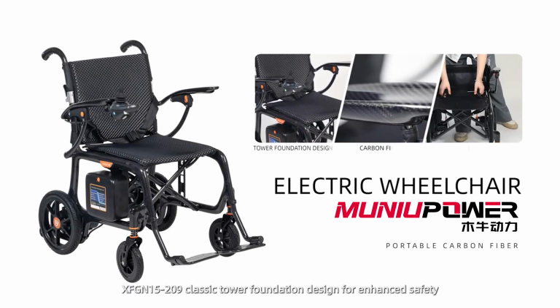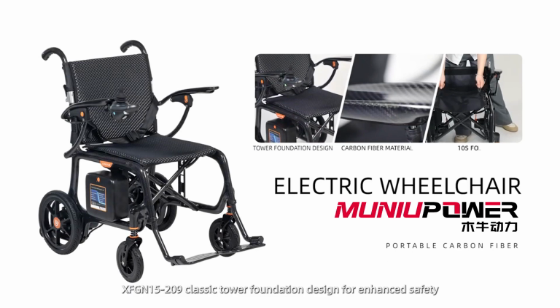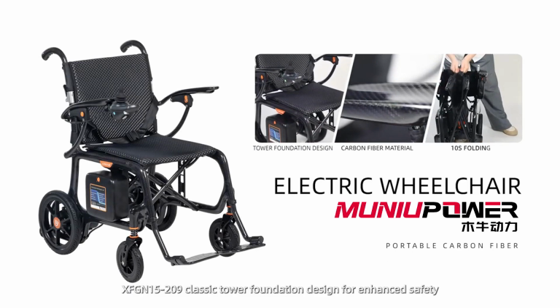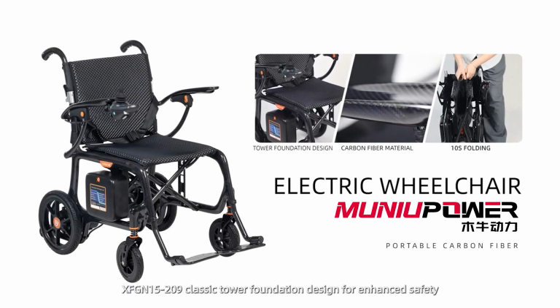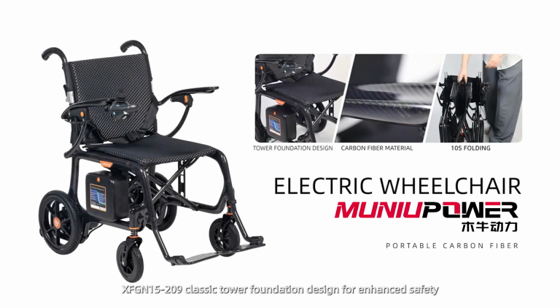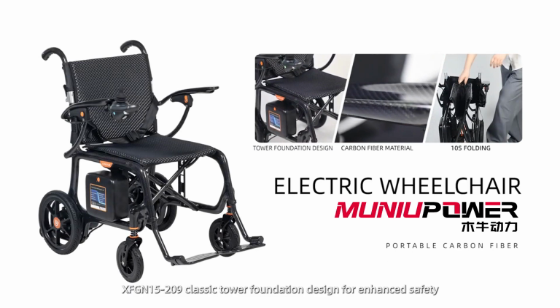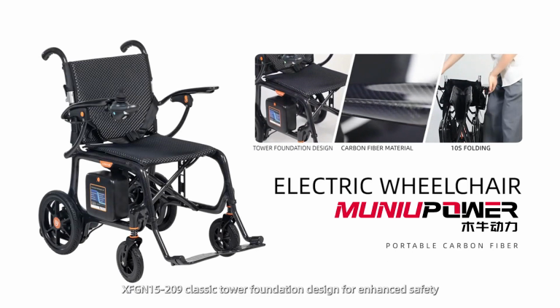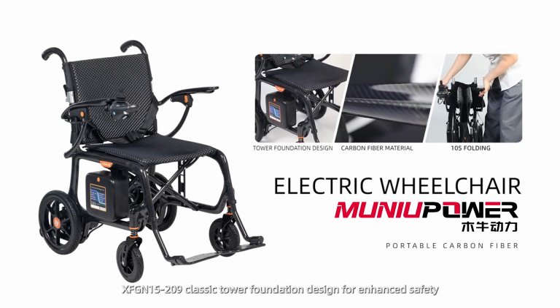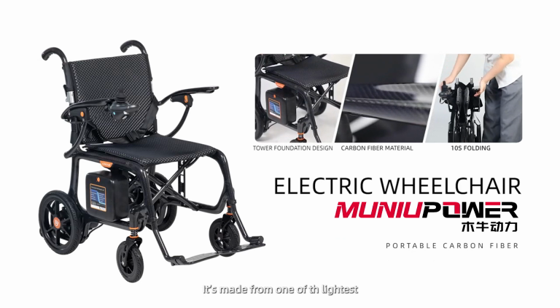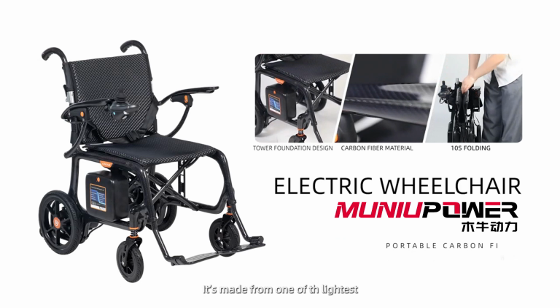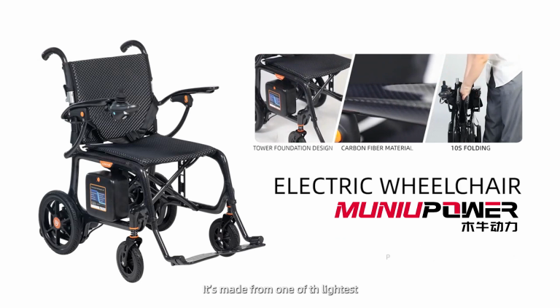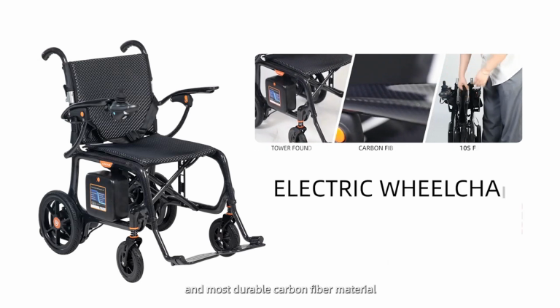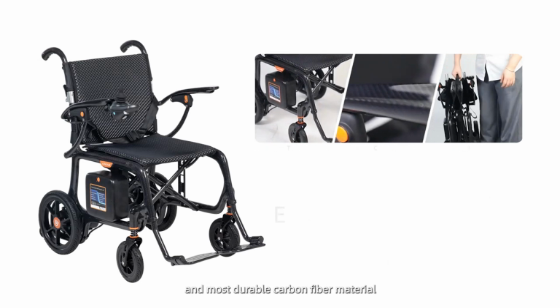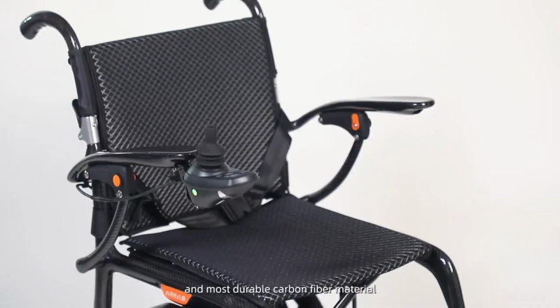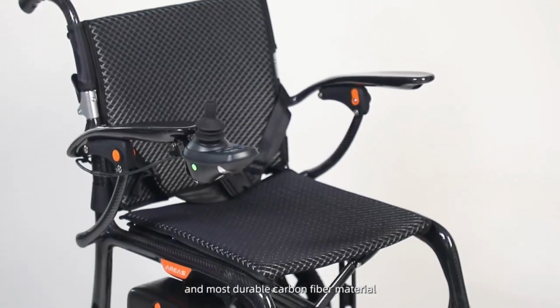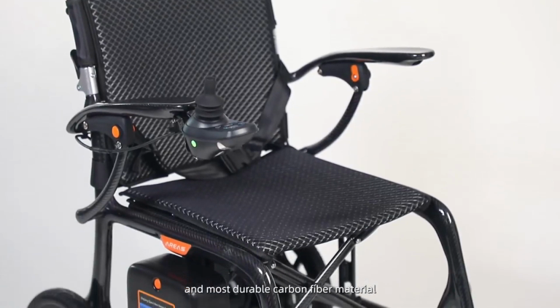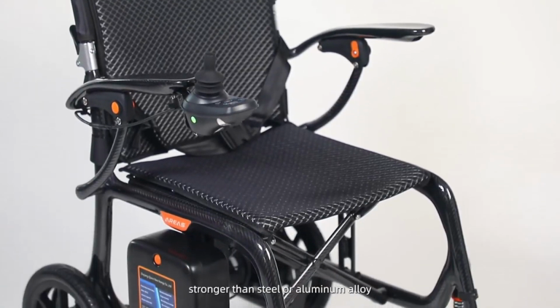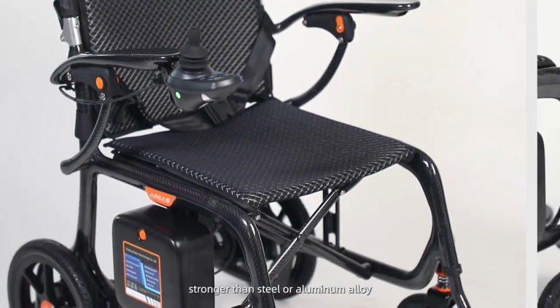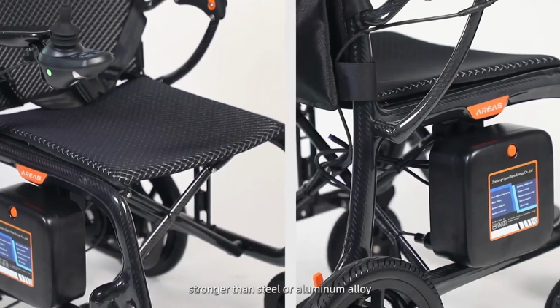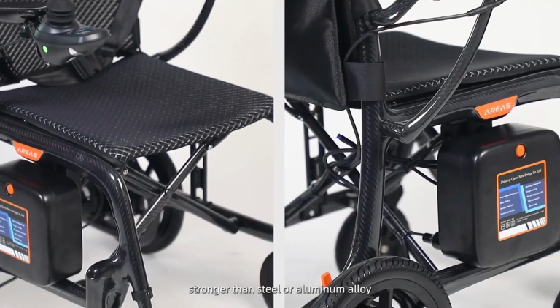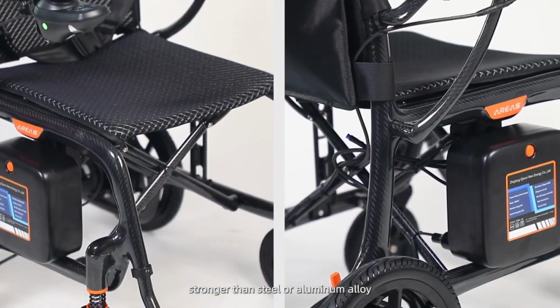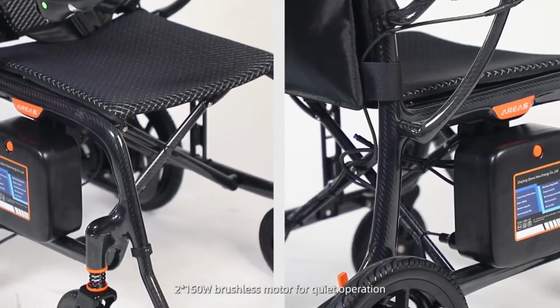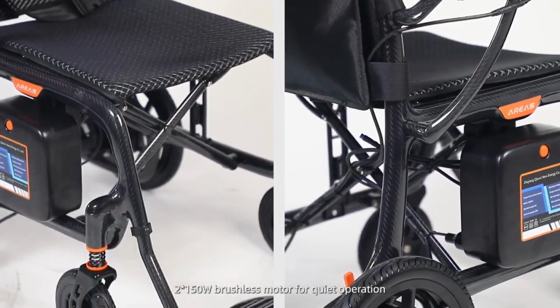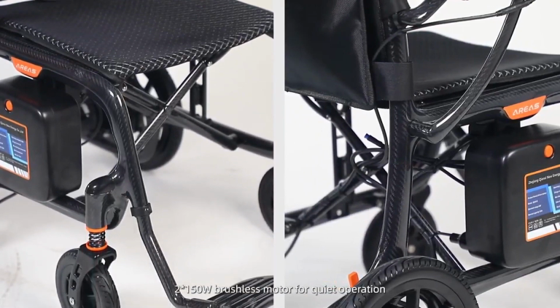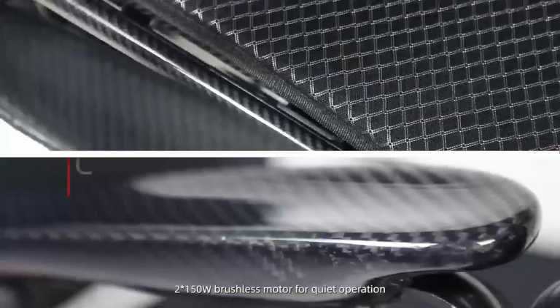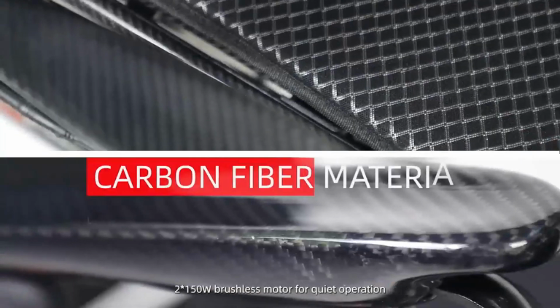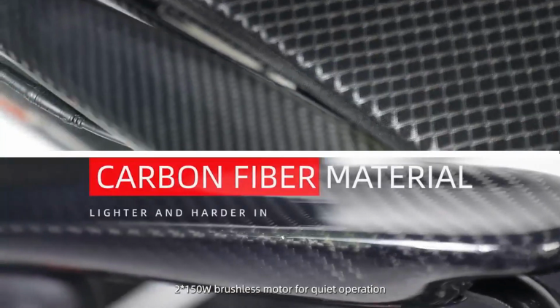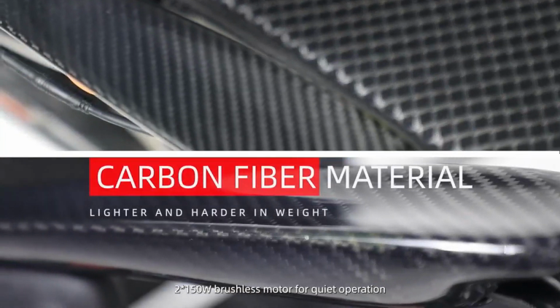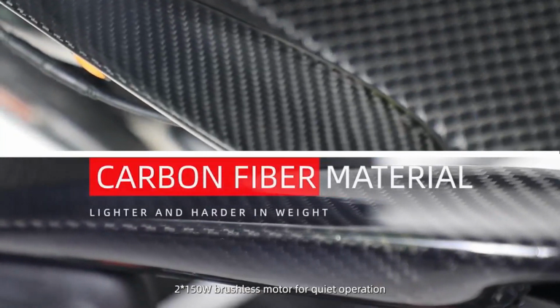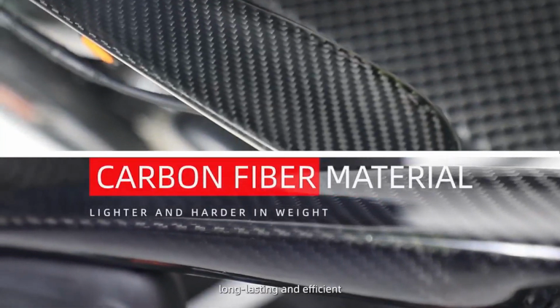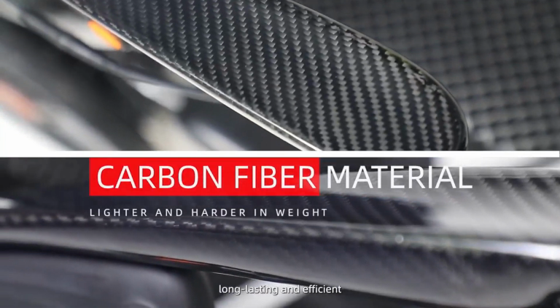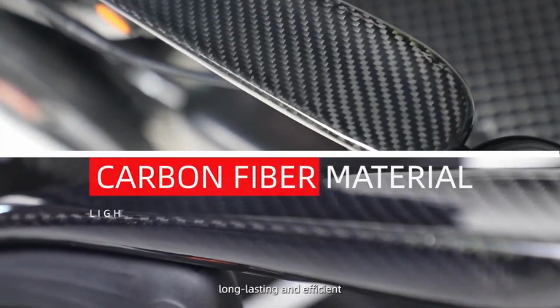209 classic tower foundation design for enhanced safety, made from one of the lightest and most durable carbon fiber materials, stronger than steel or aluminum alloy. Two 150-watt brushless motors for quiet operation, long lasting and efficient.